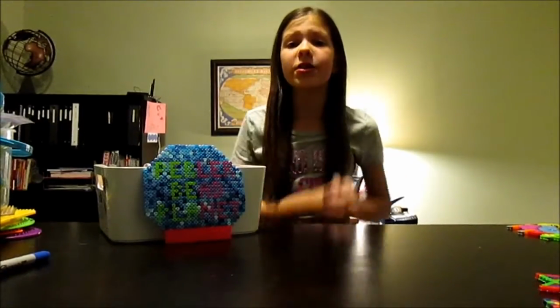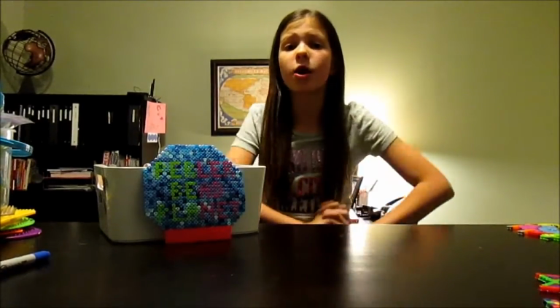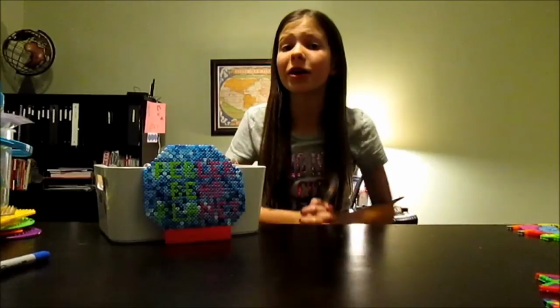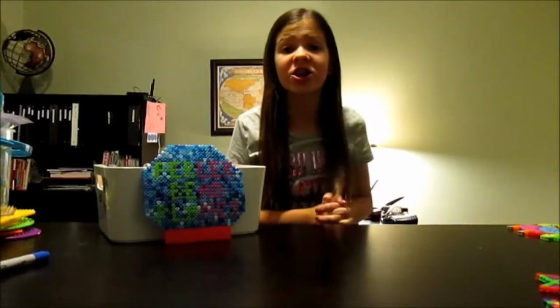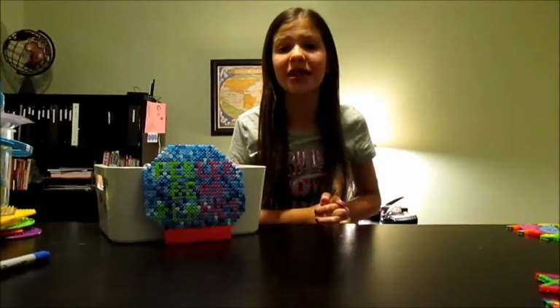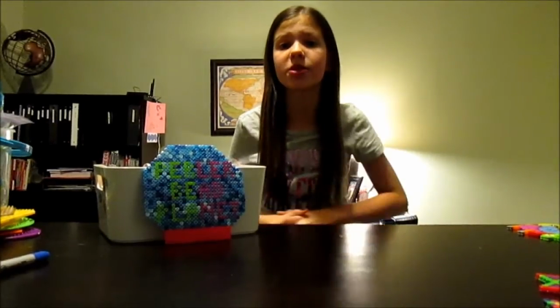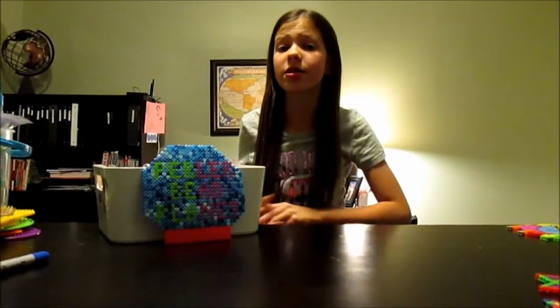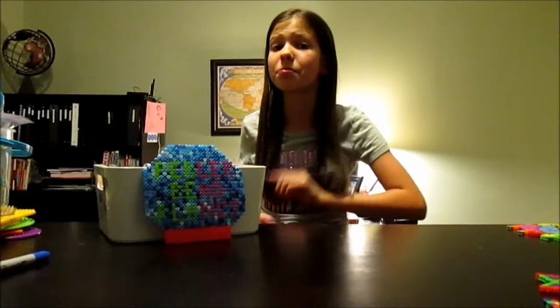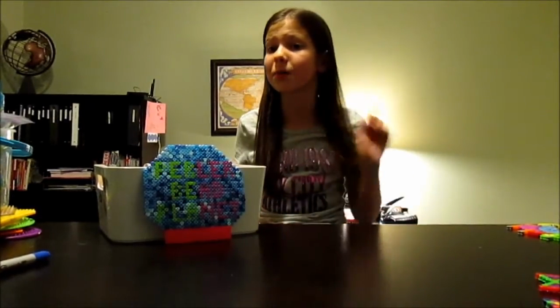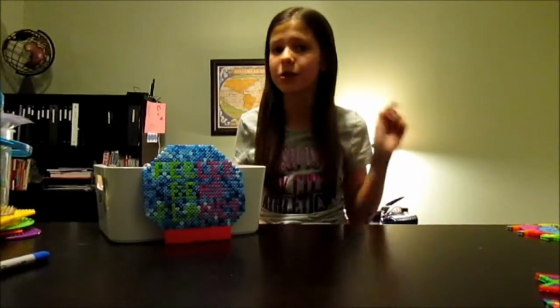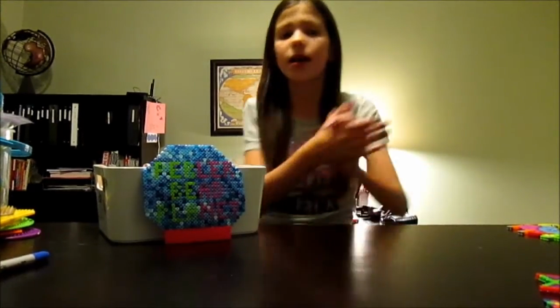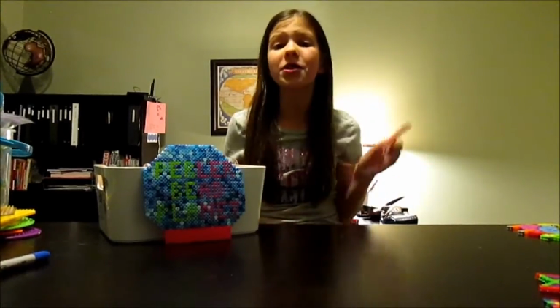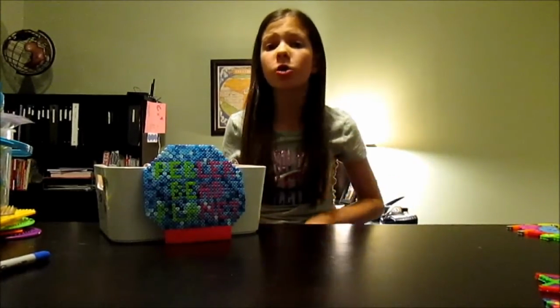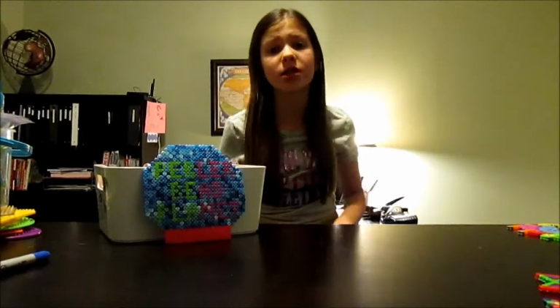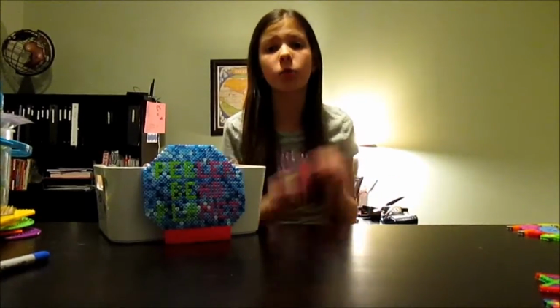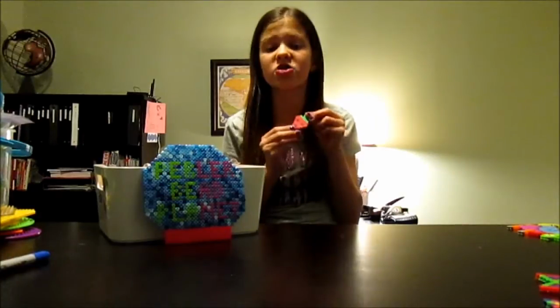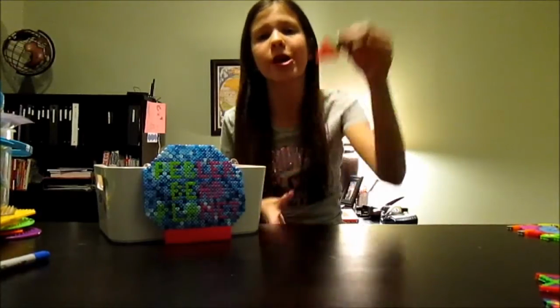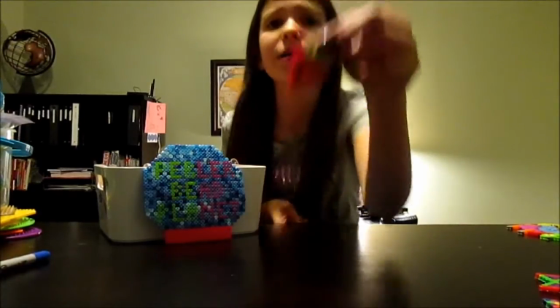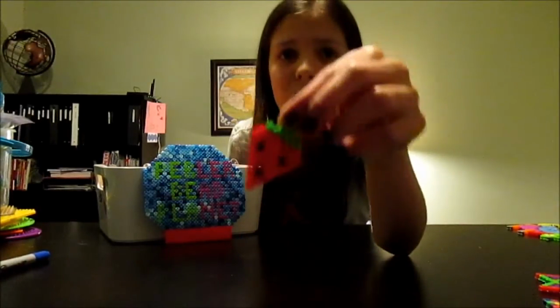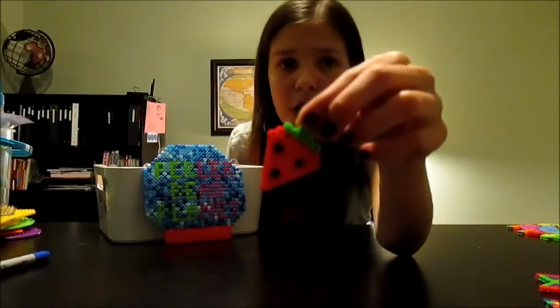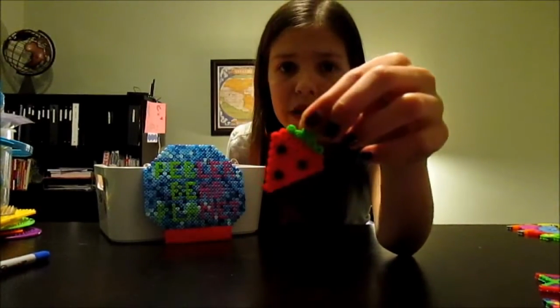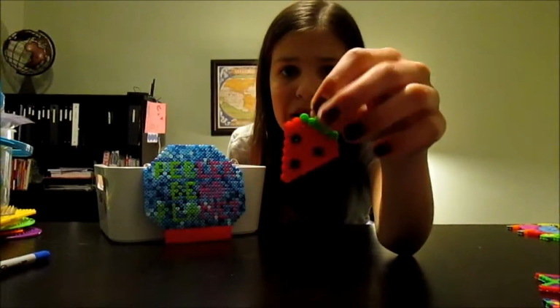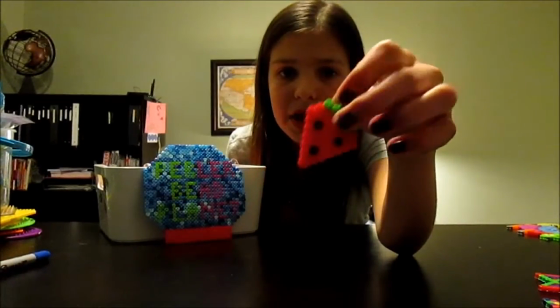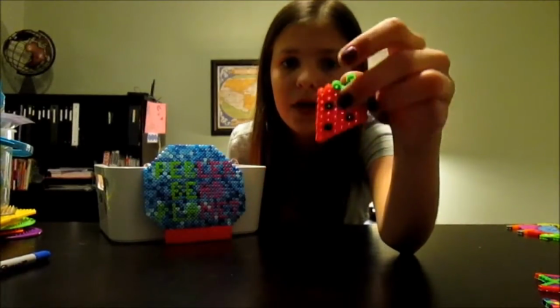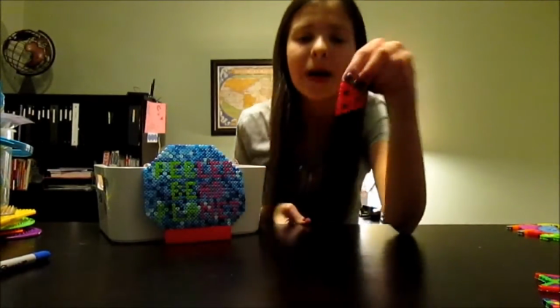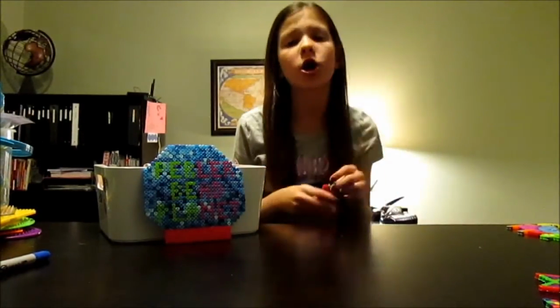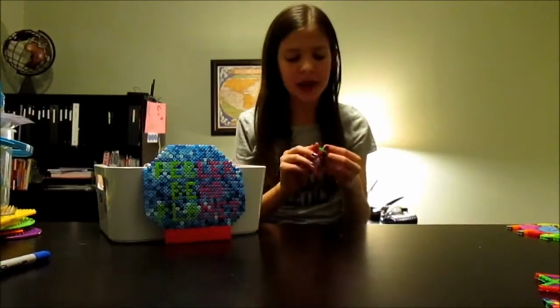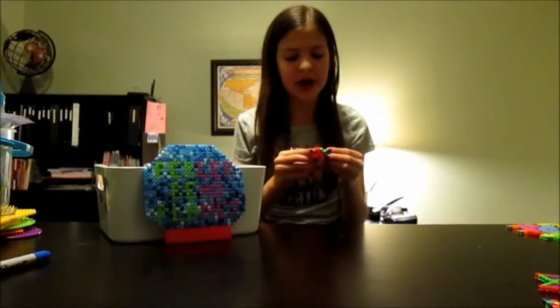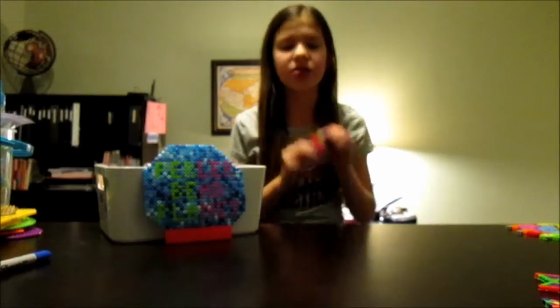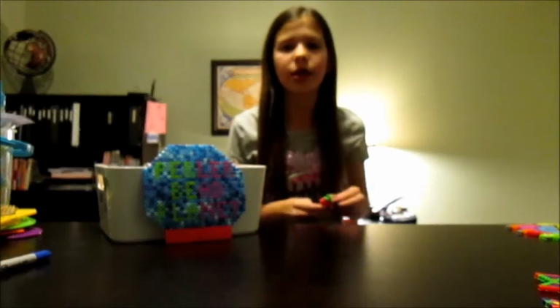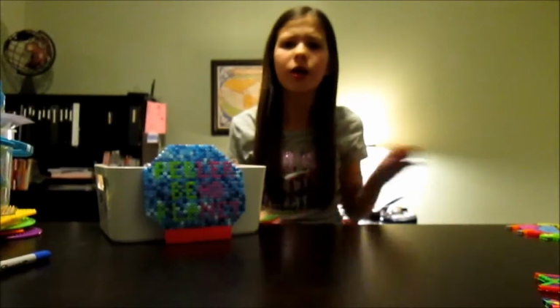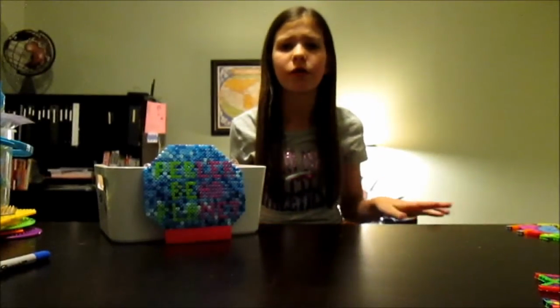So those are all my creations for this month. Now let's move on to my favorites. My favorite tutorial this month was the strawberry. I absolutely love the strawberry — it reminded me of my watermelon and I just think it's really cute. I love doing fruits, they're so fun.